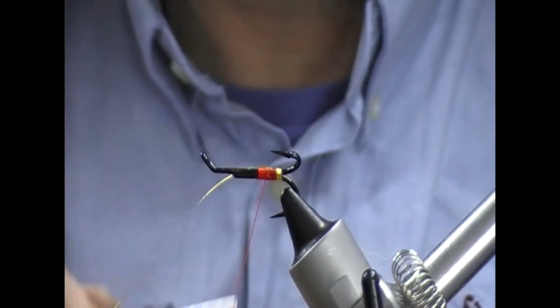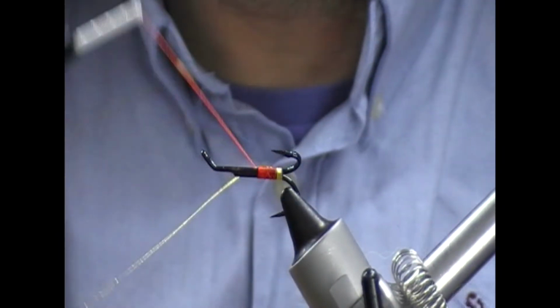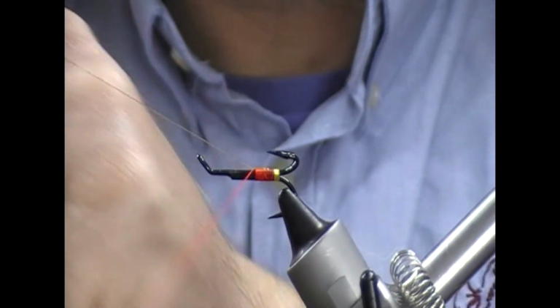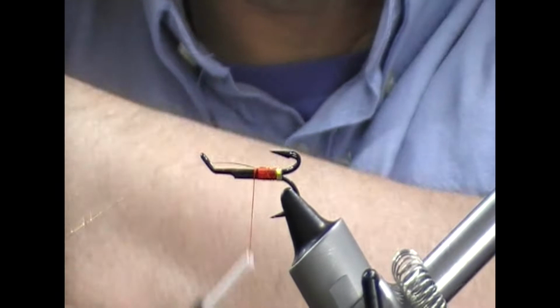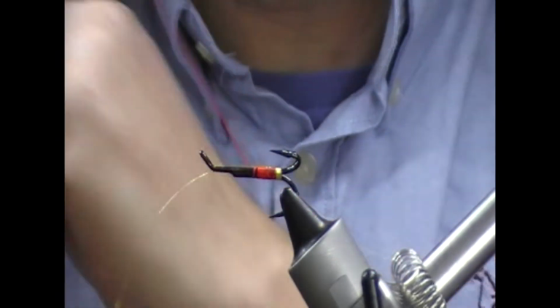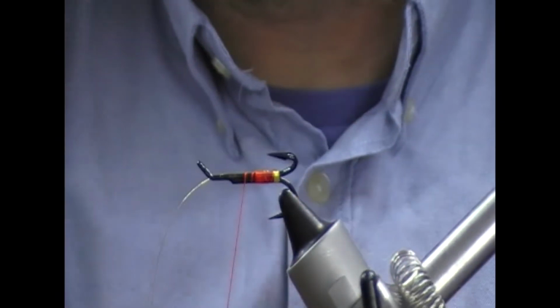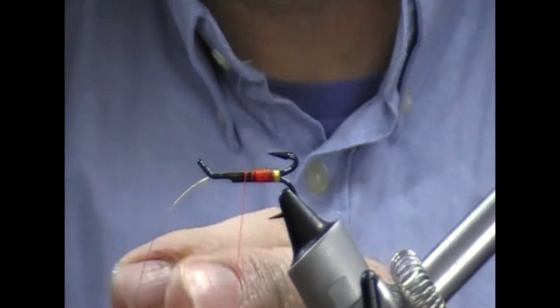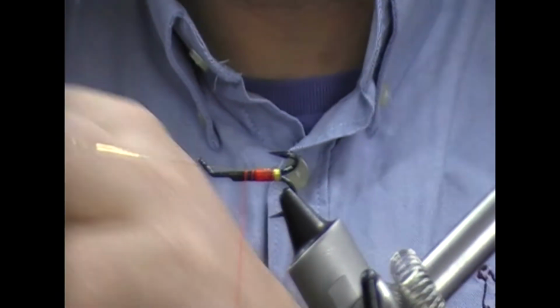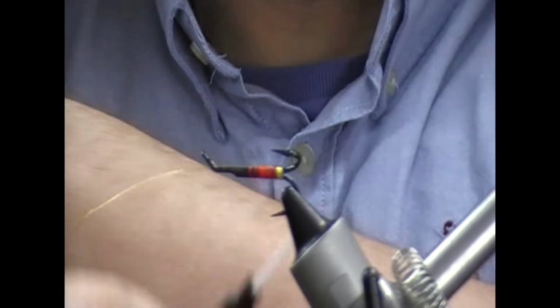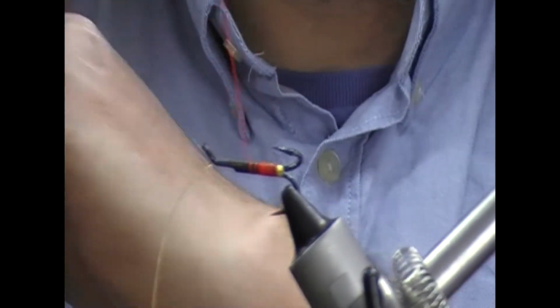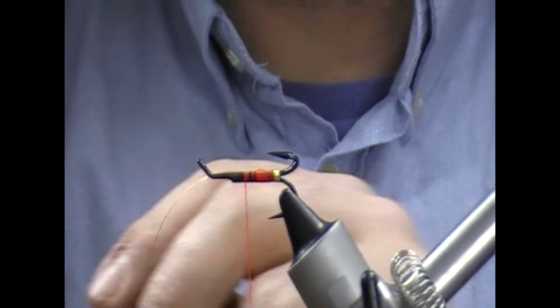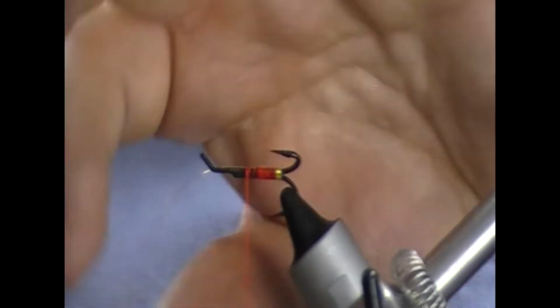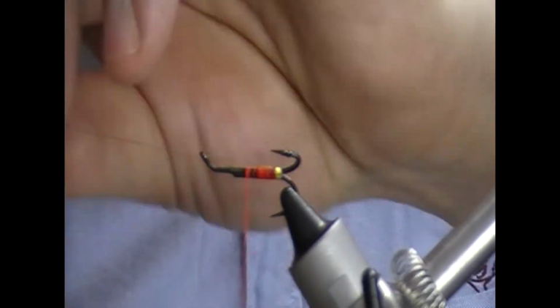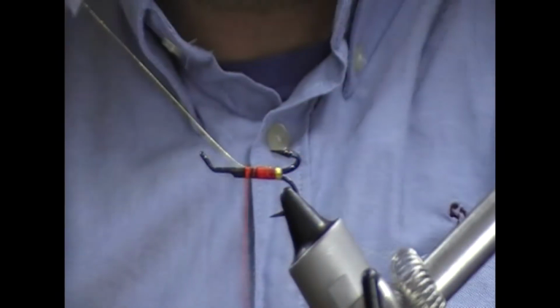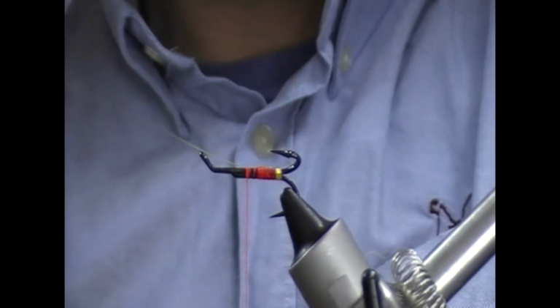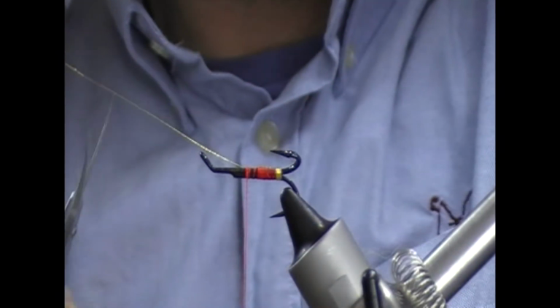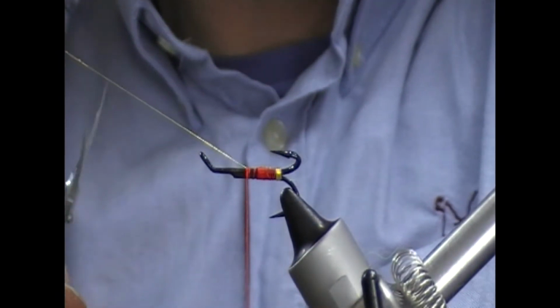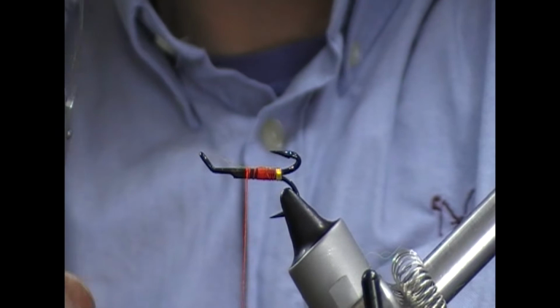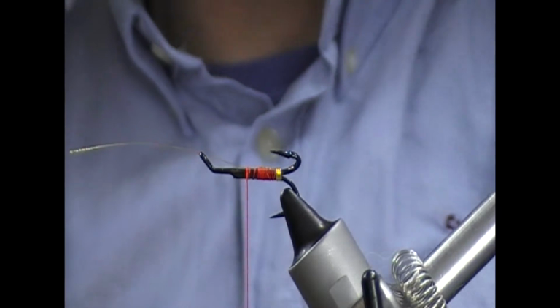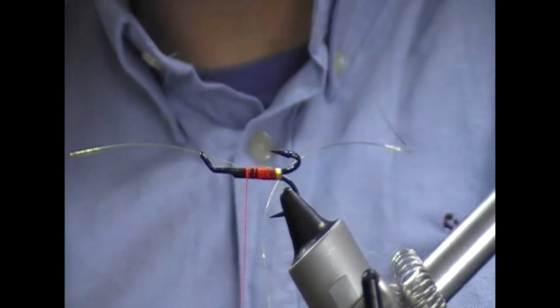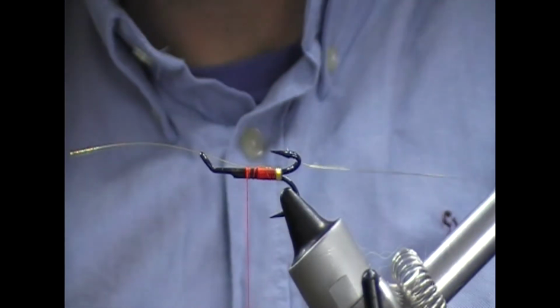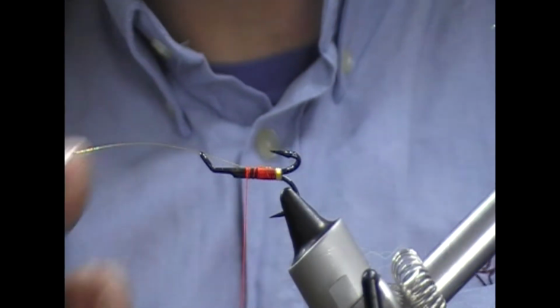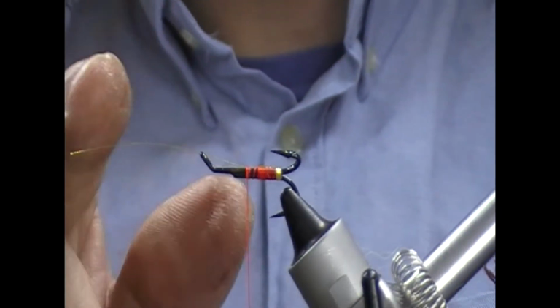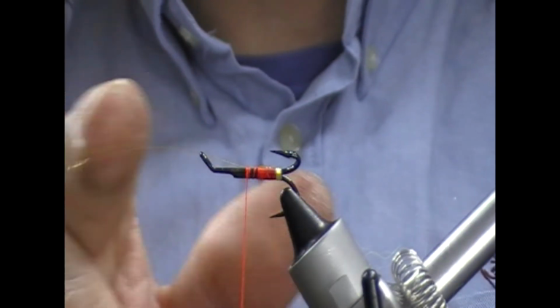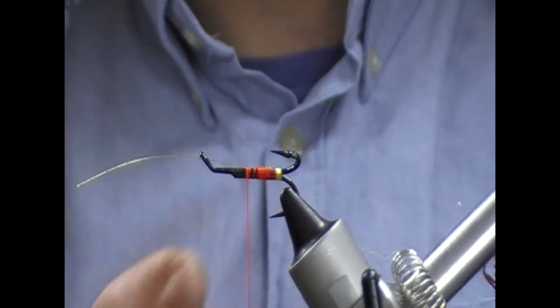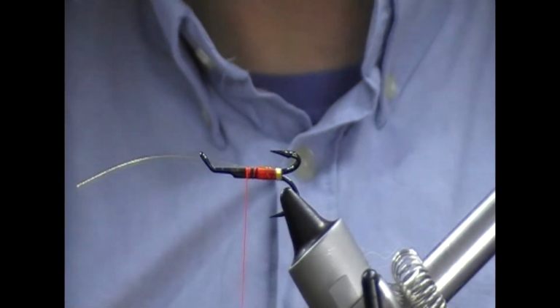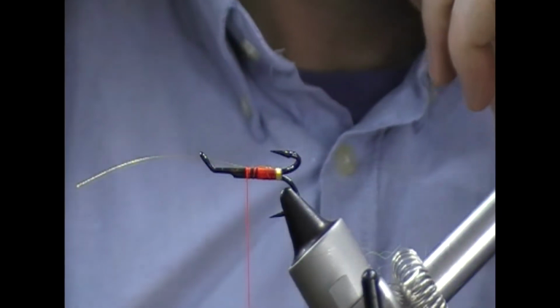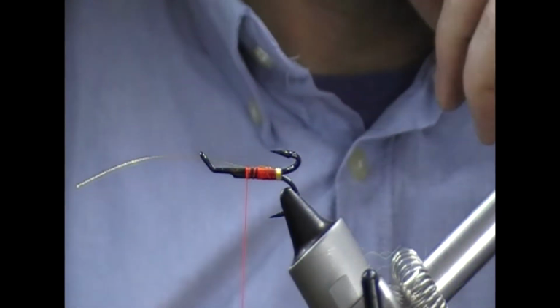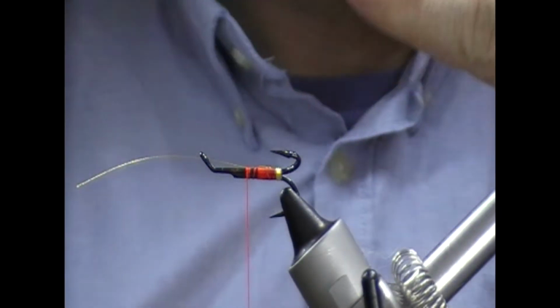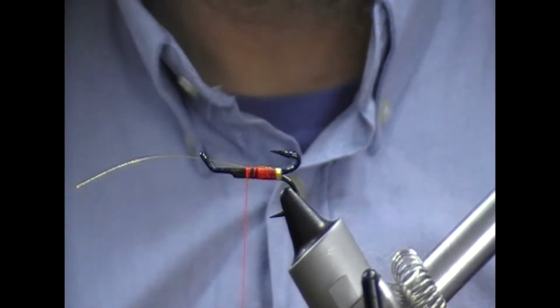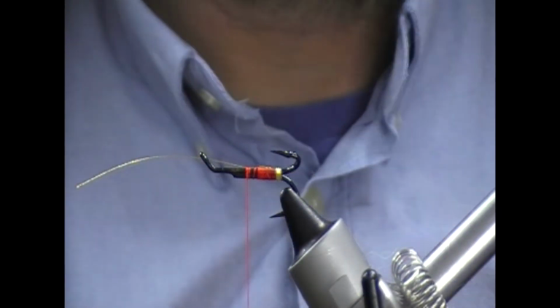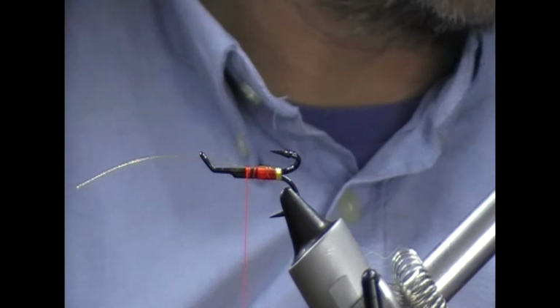Tie that on. I'm just going to take this forward and turn it off, but I'm going to leave an inch or so because we are going to use that as the rib for the front section of the body.